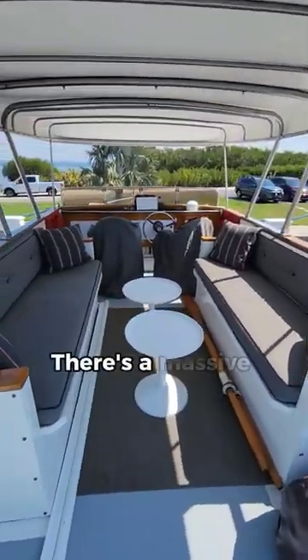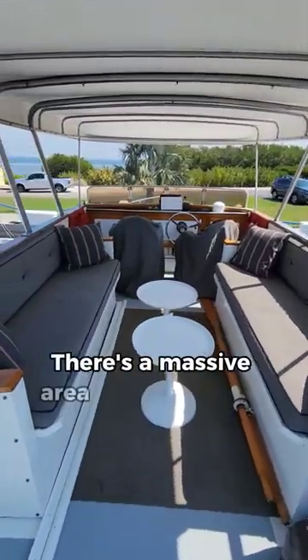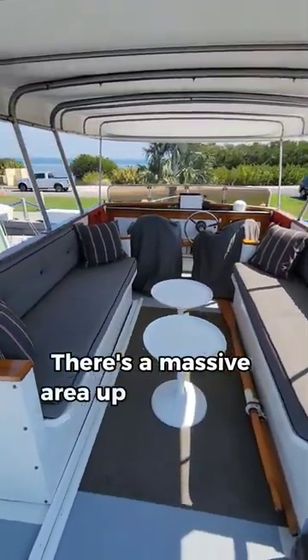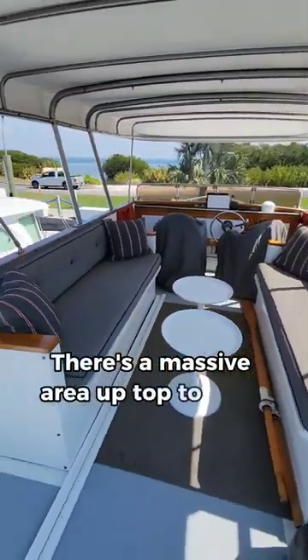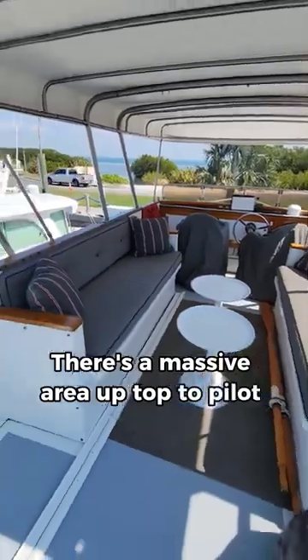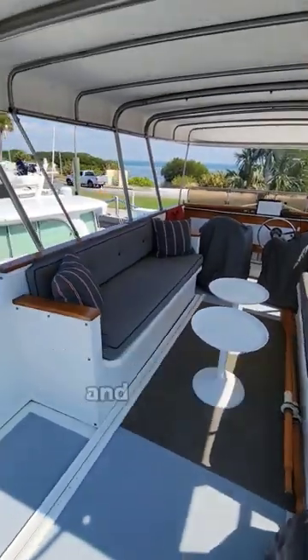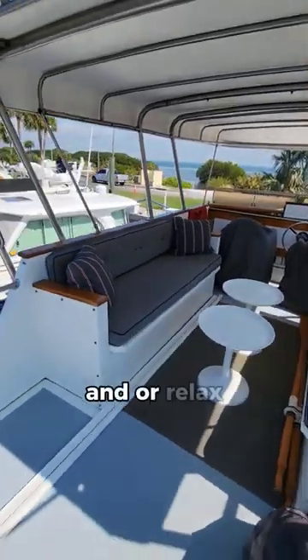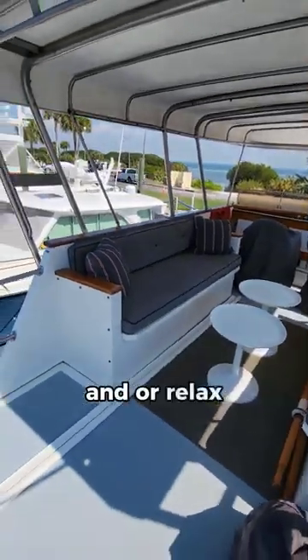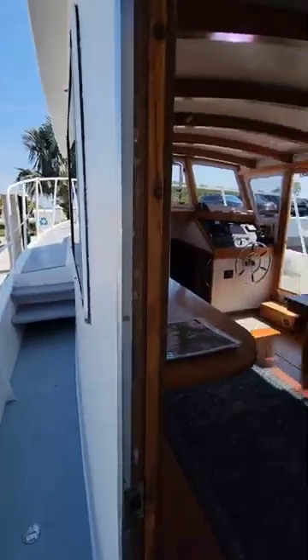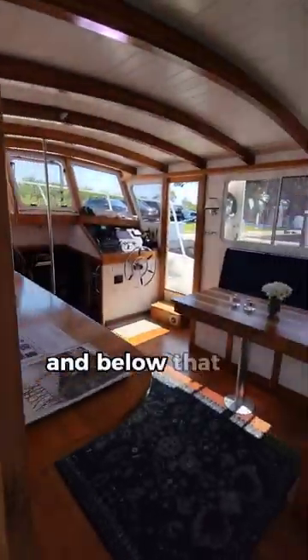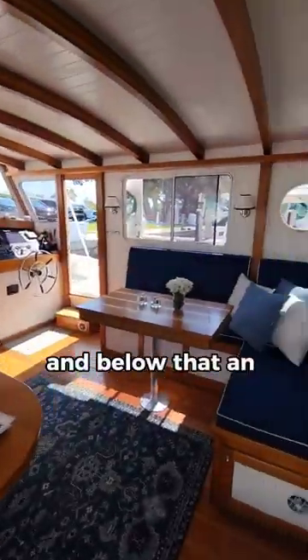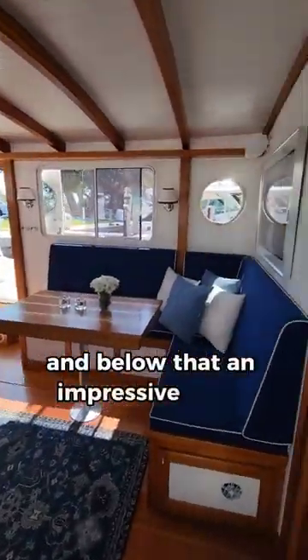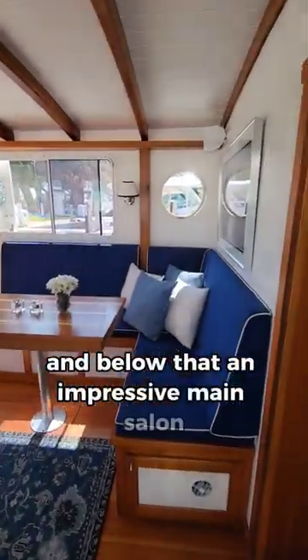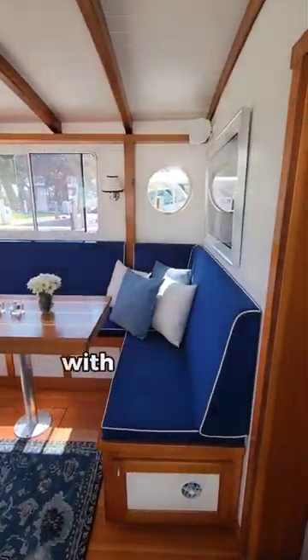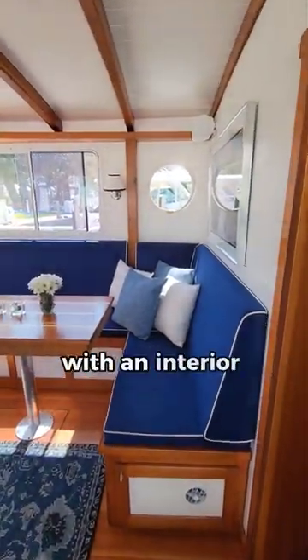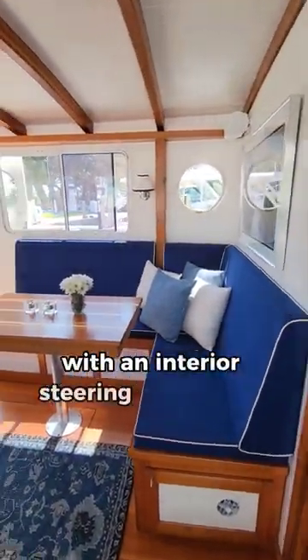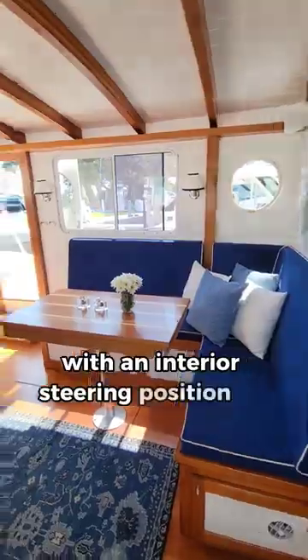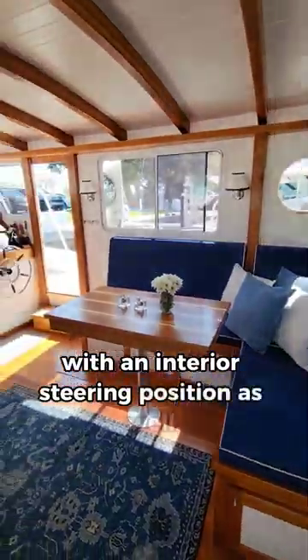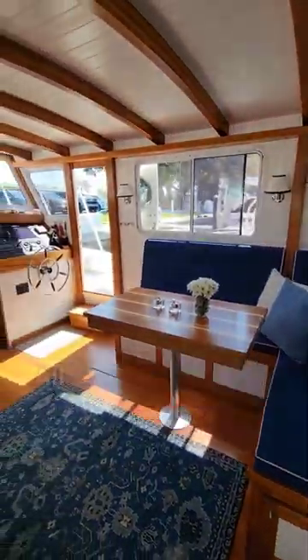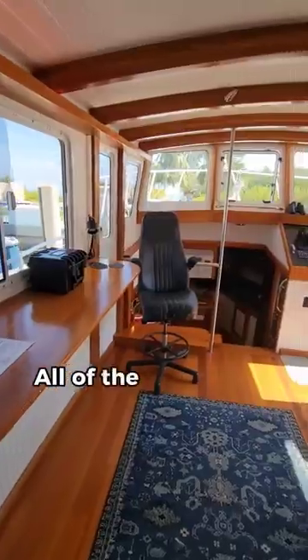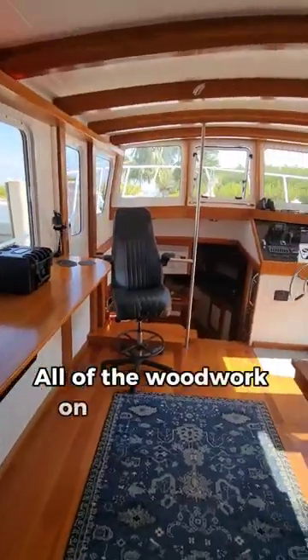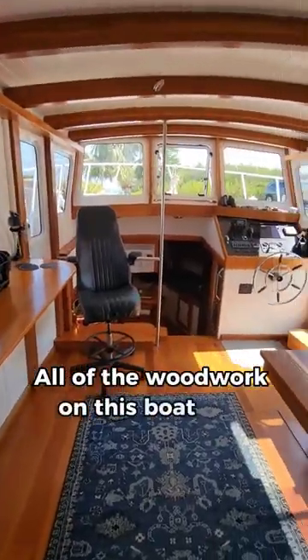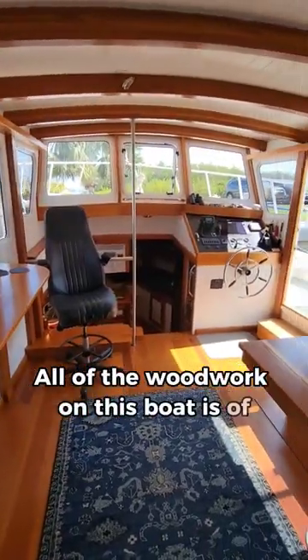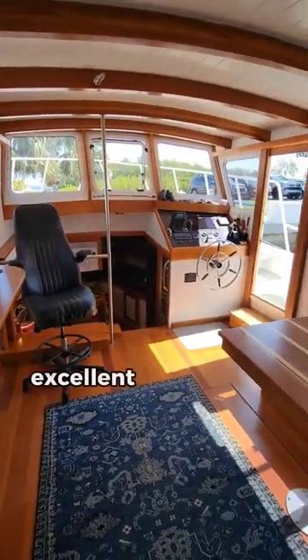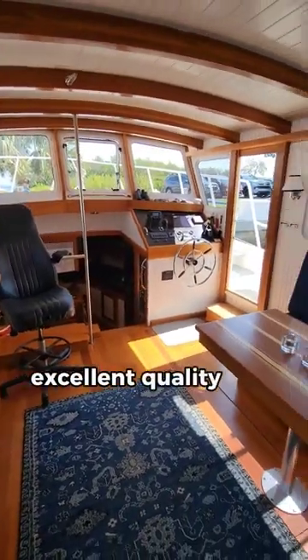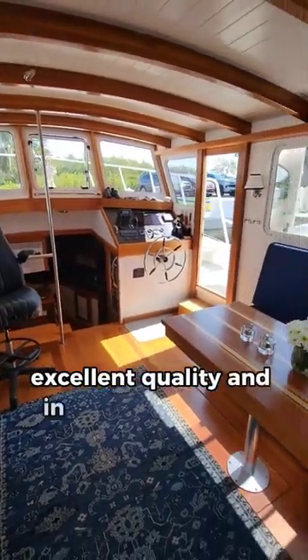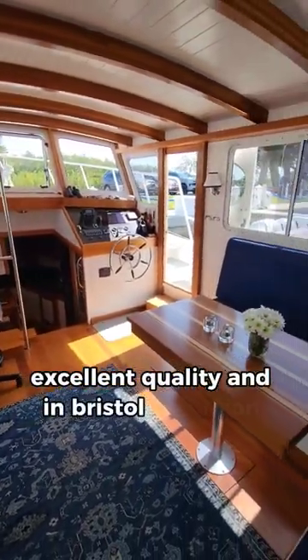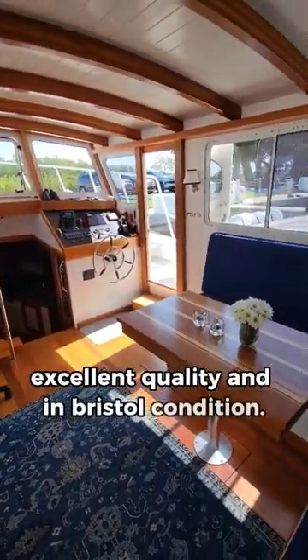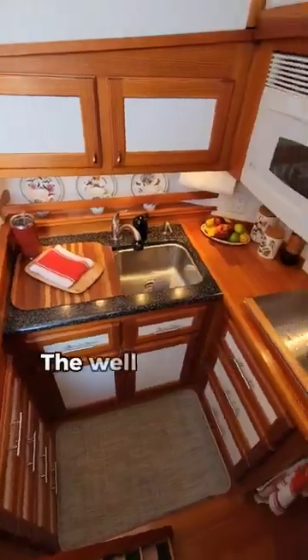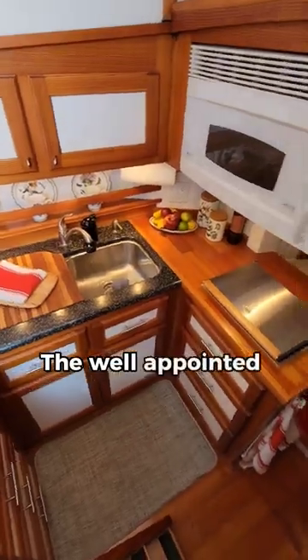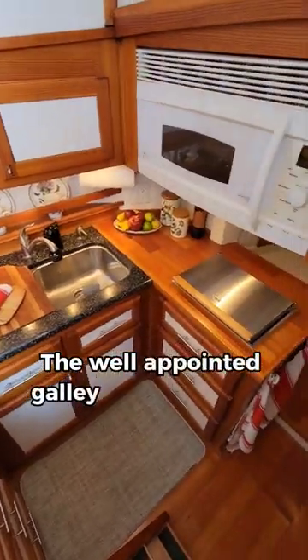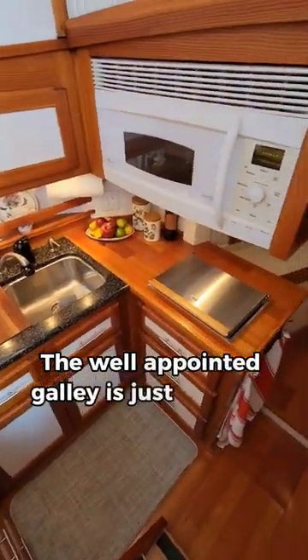There's a massive area up top to pilot the boat and relax, and below that an impressive main salon with an interior steering position as well. All of the woodwork on this boat is of excellent quality and in Bristol condition. The well-appointed galley is just